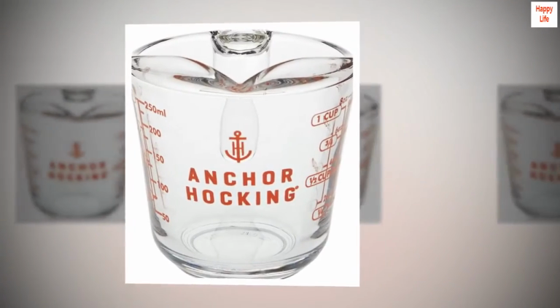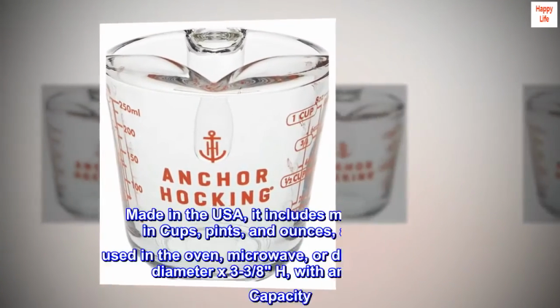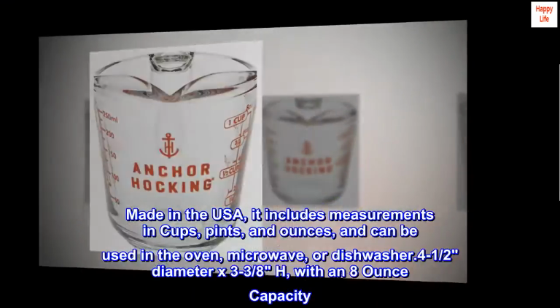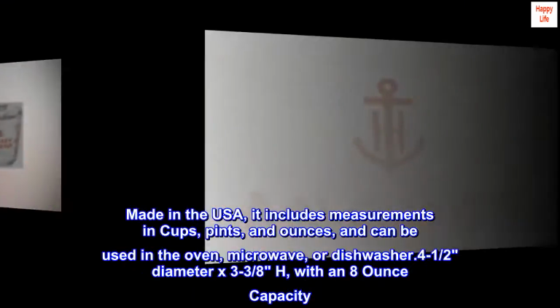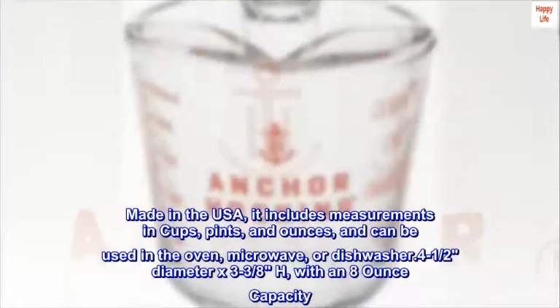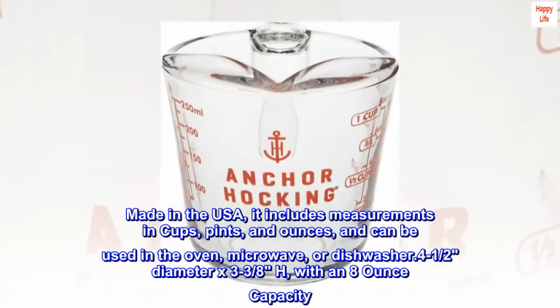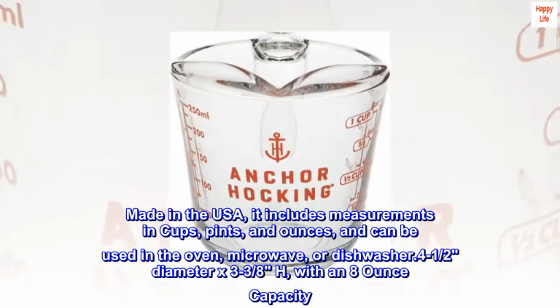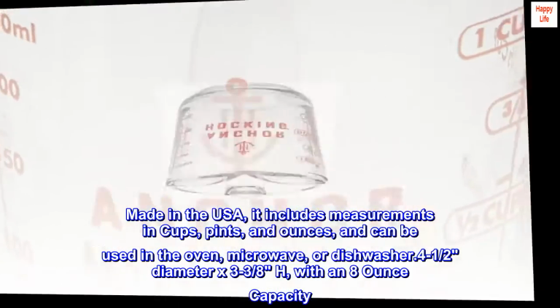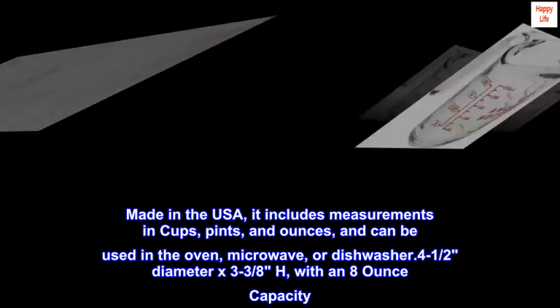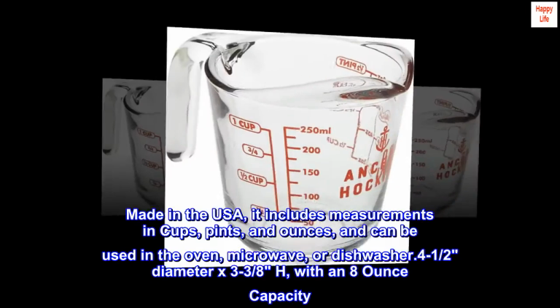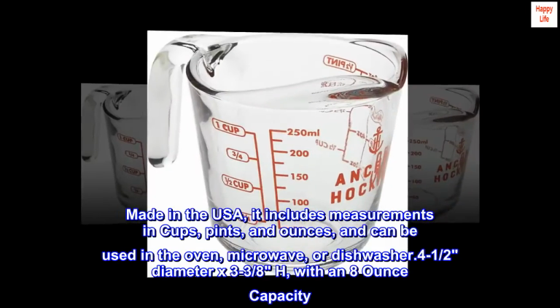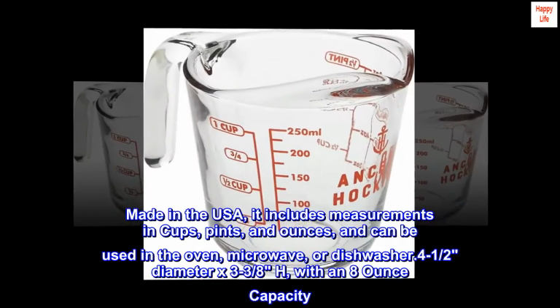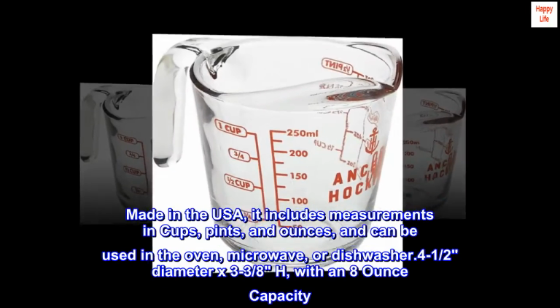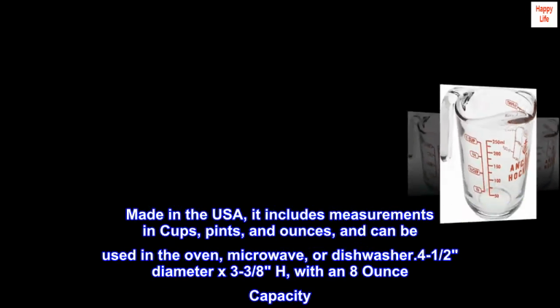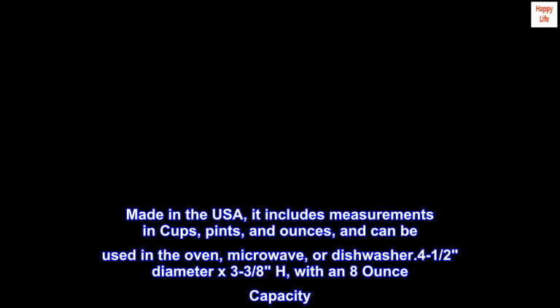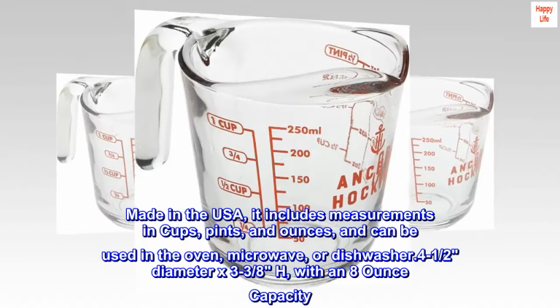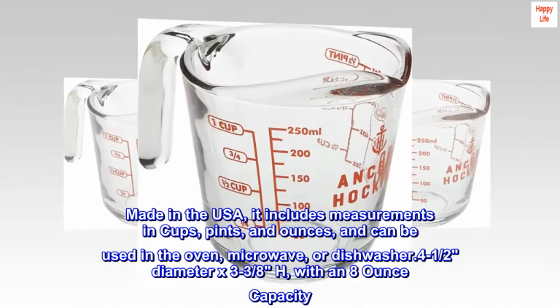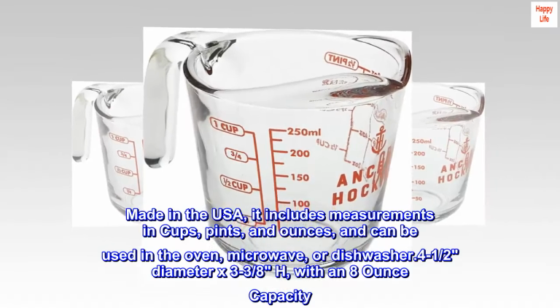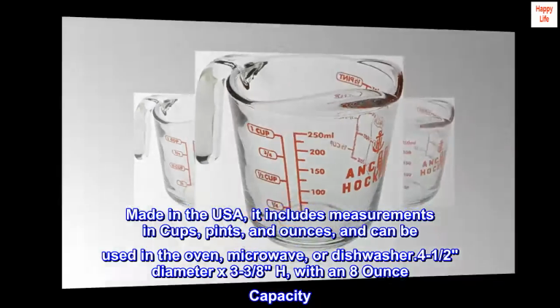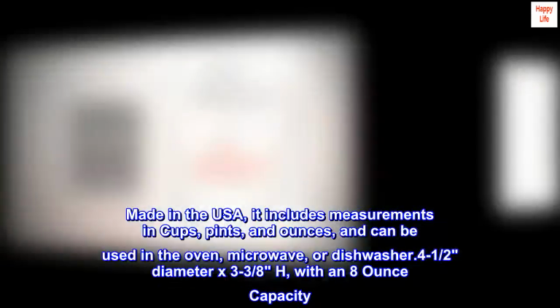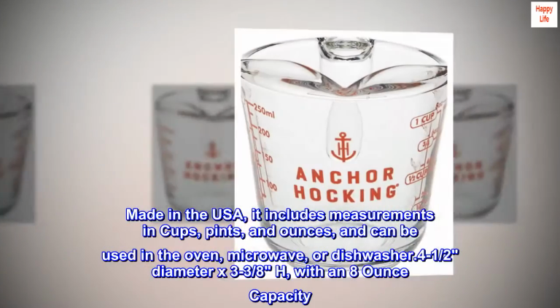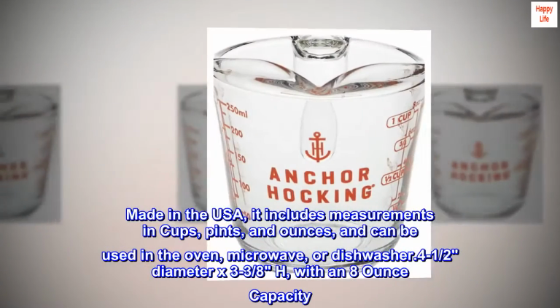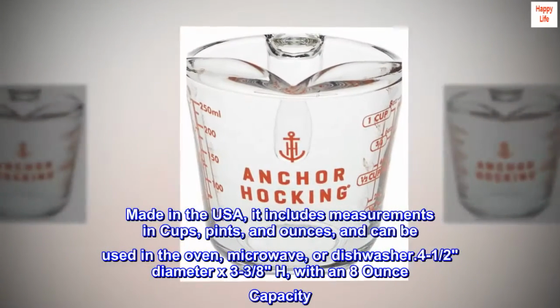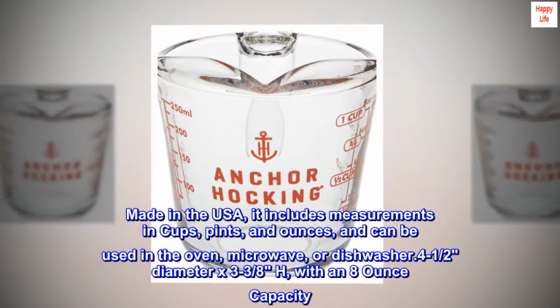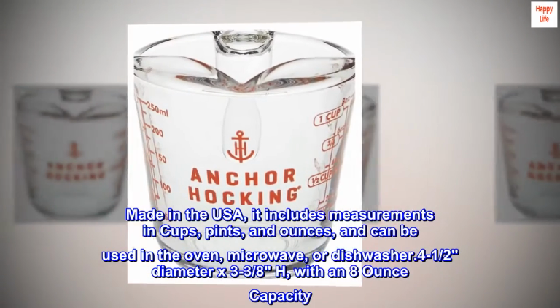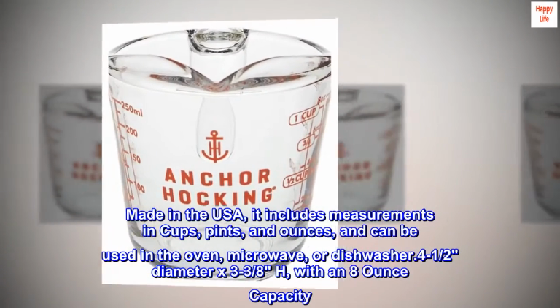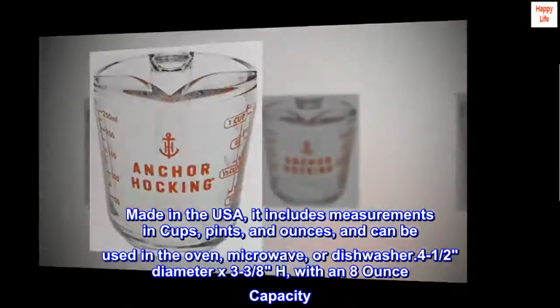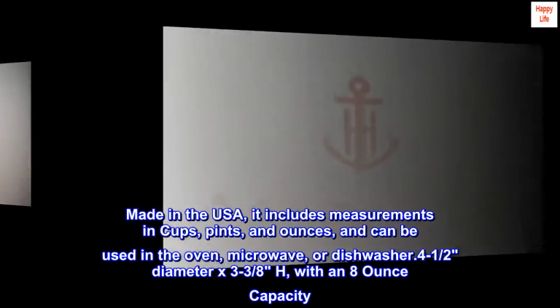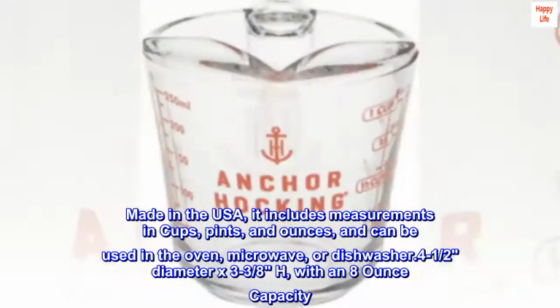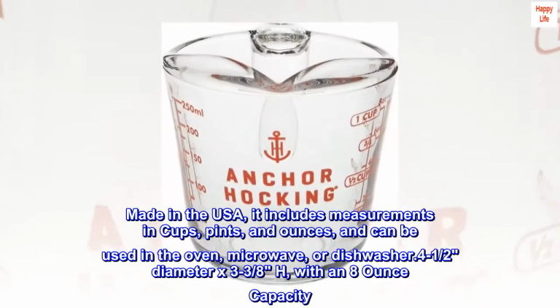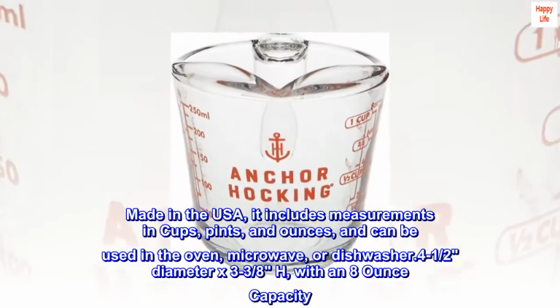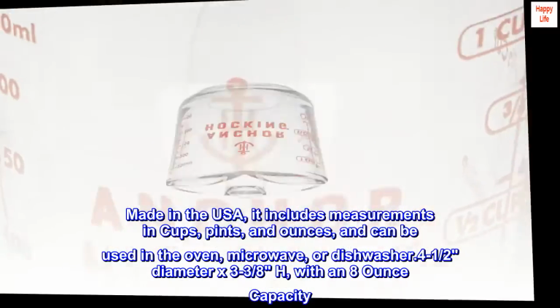Made in the USA, it includes measurements in cups, pints, and ounces, and can be used in the oven, microwave, or dishwasher. 0.4 one-half diameter x 3.38 height, with an eight-ounce capacity.